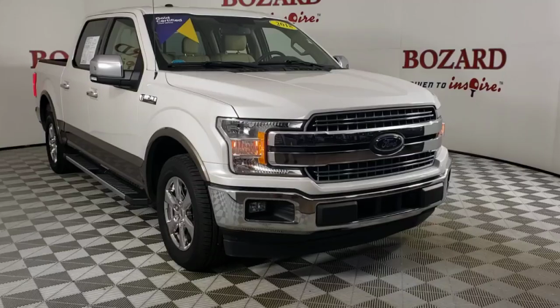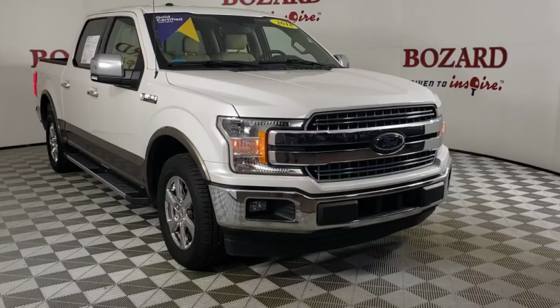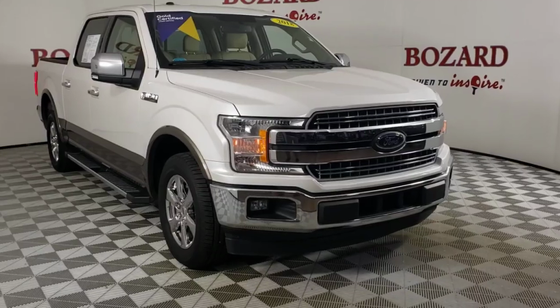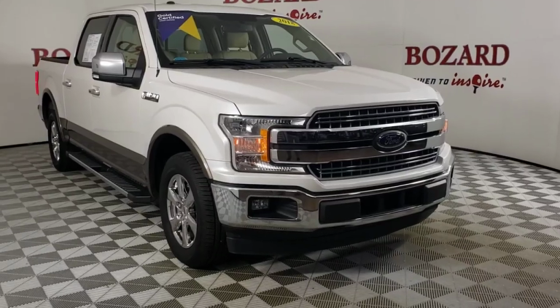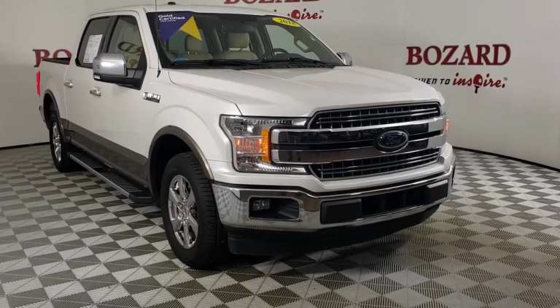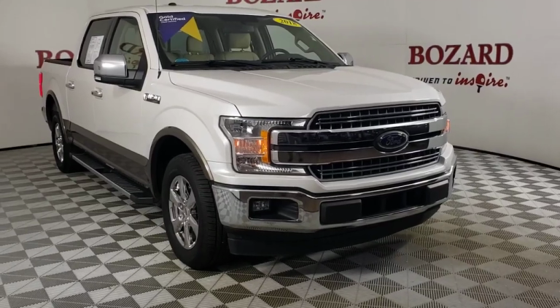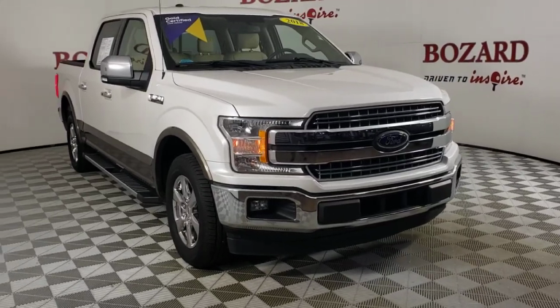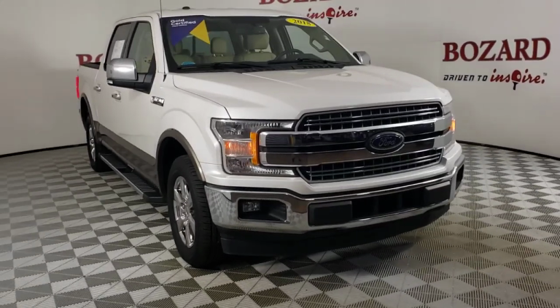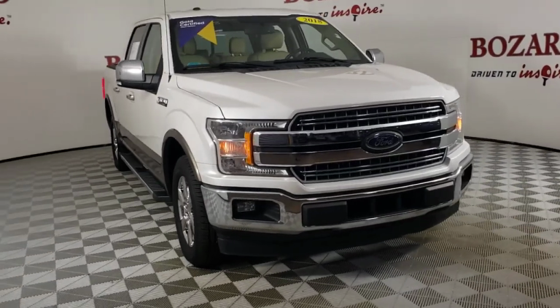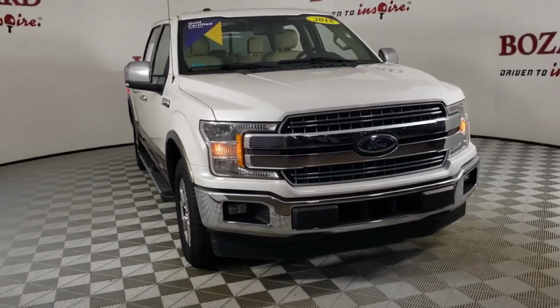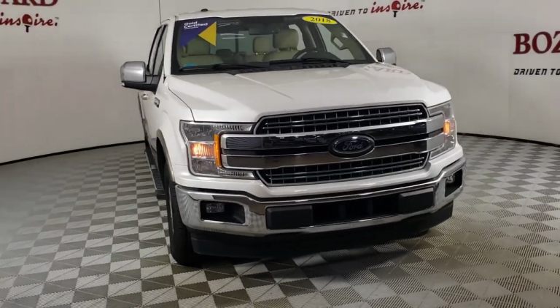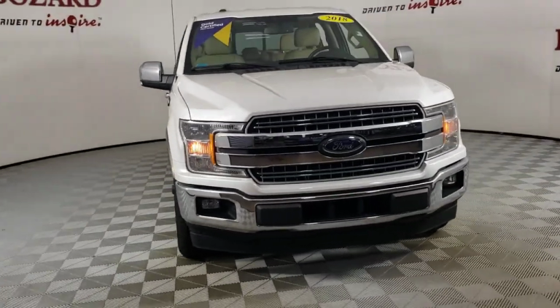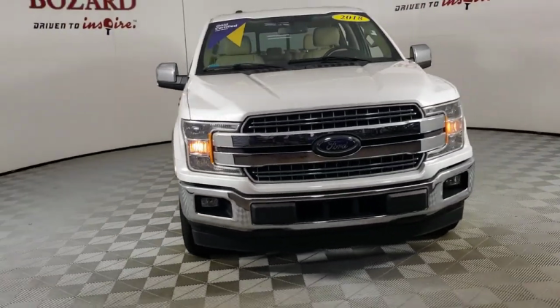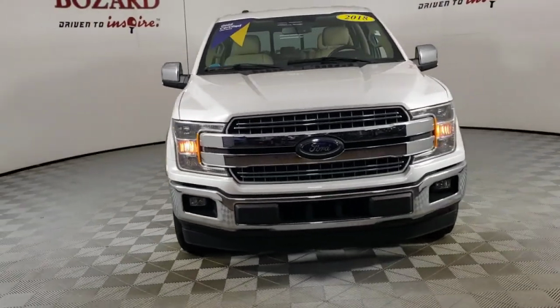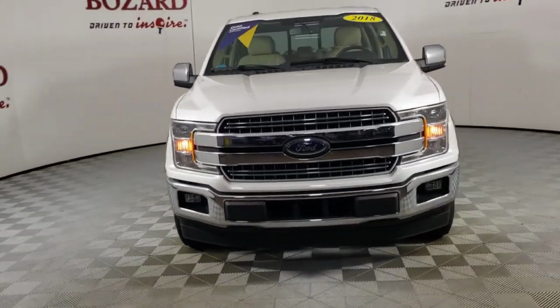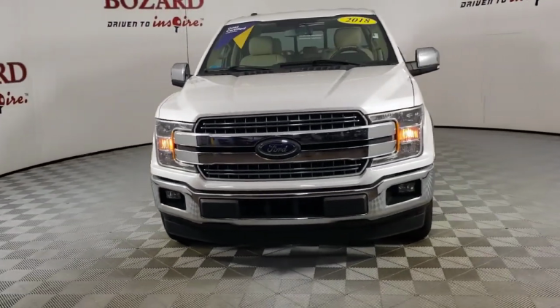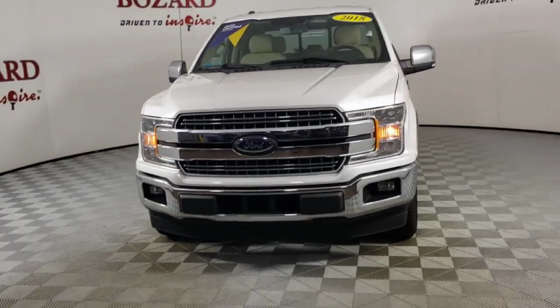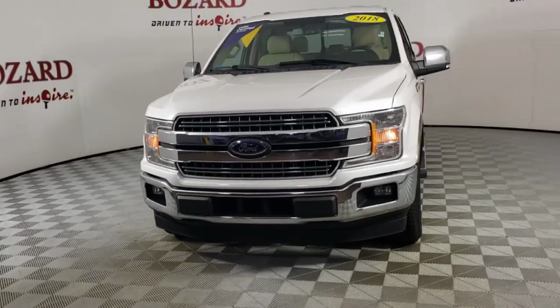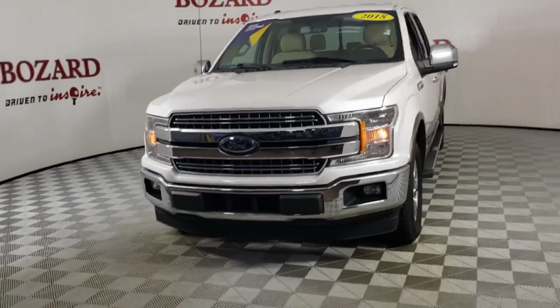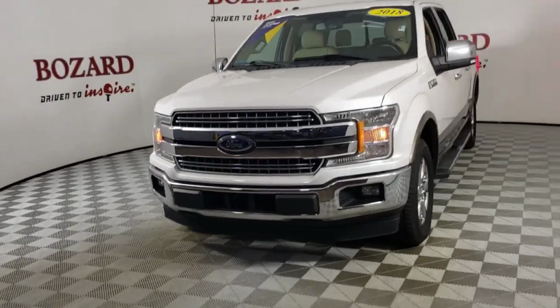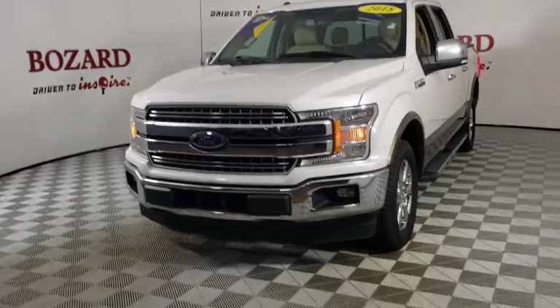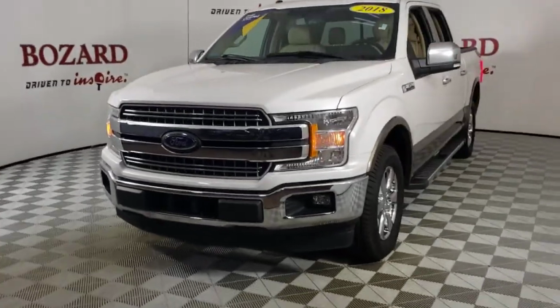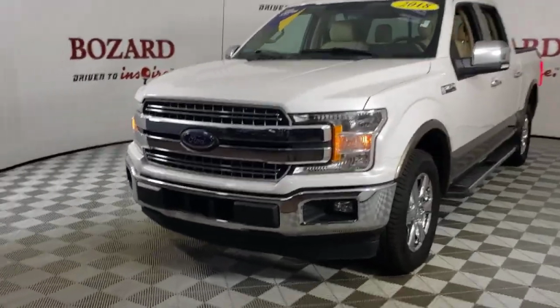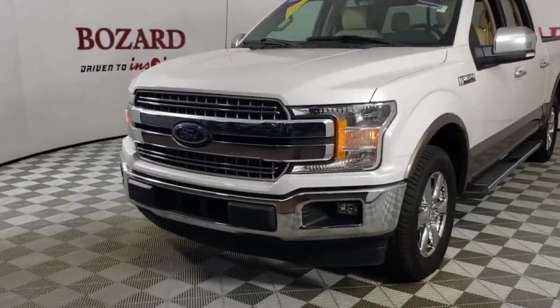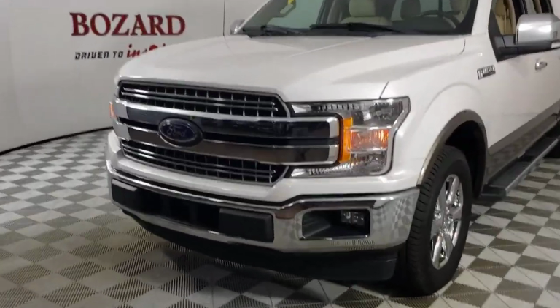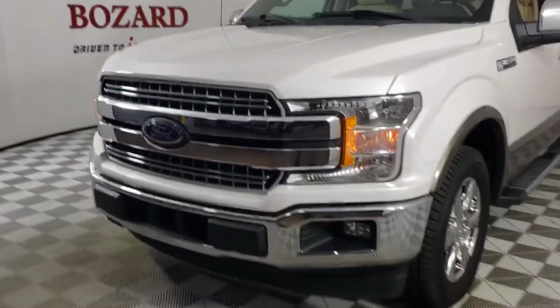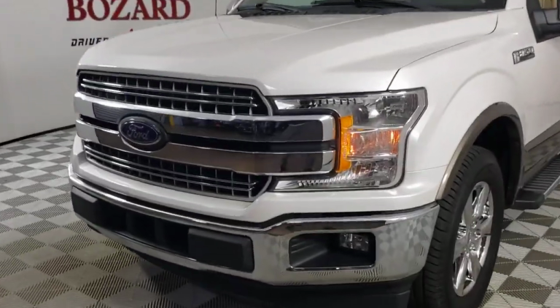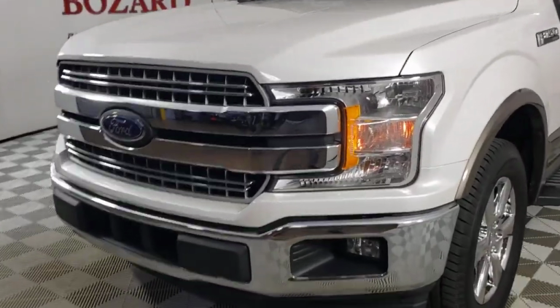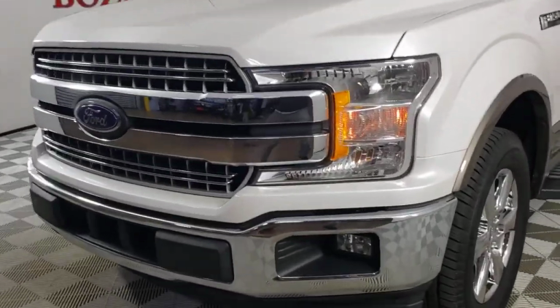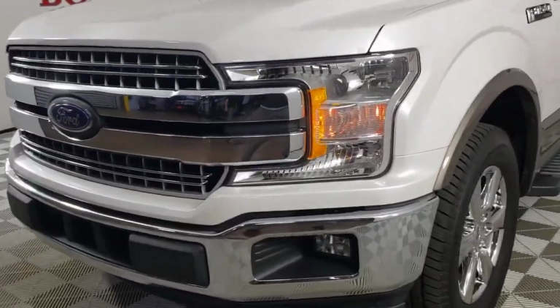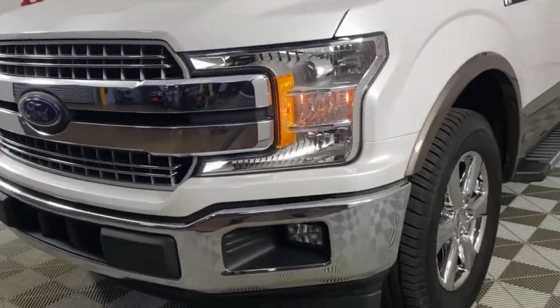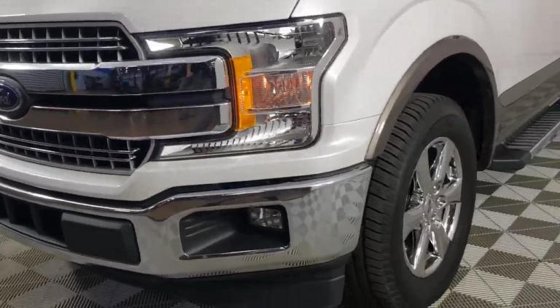Get a feel for the 2018 Ford F-150. With less than 70,000 miles on the odometer, this vehicle provides excellent value.